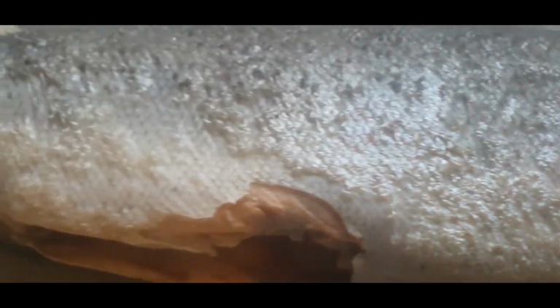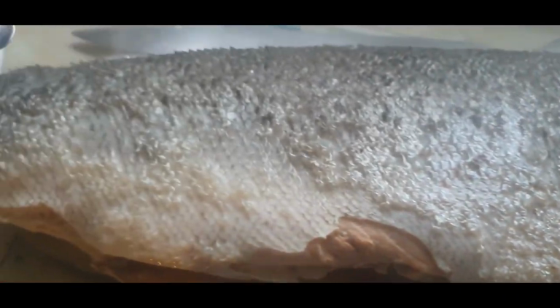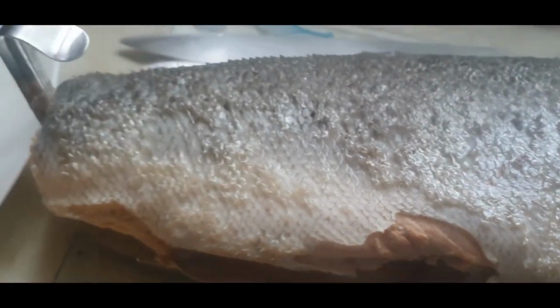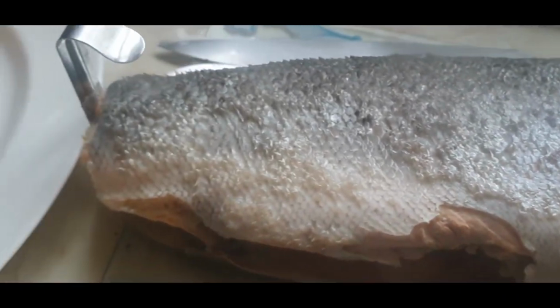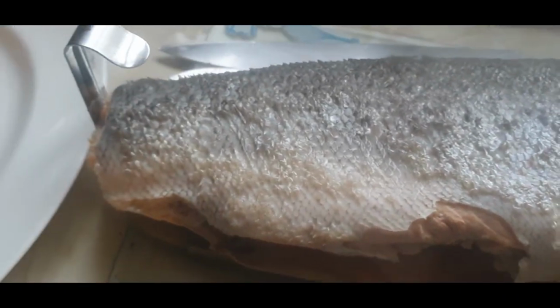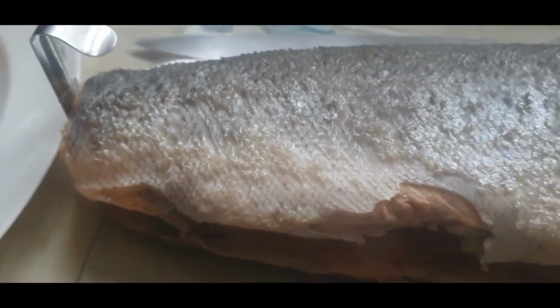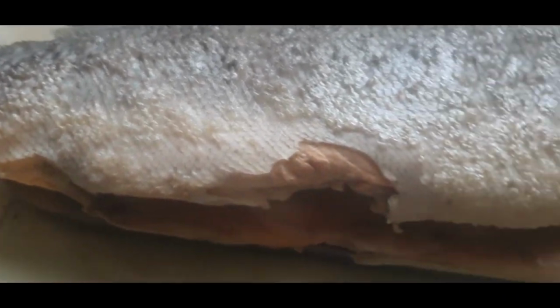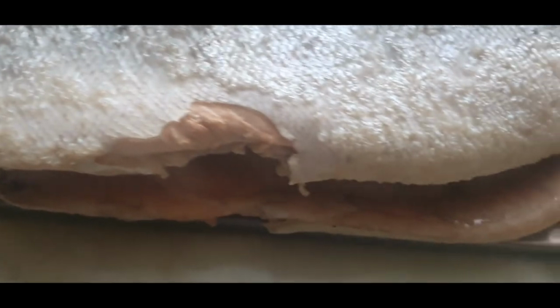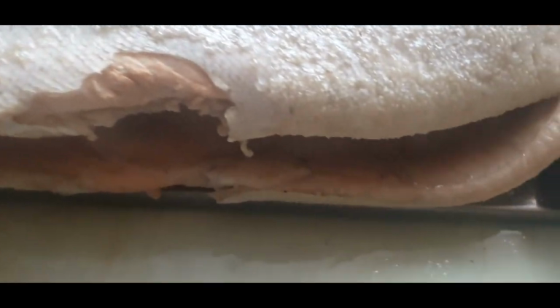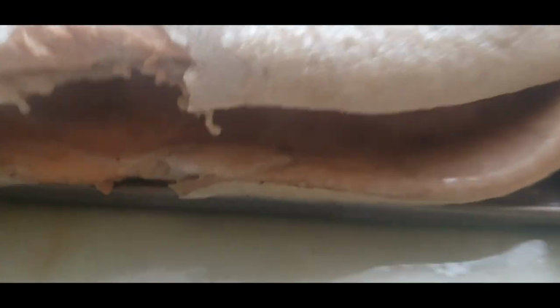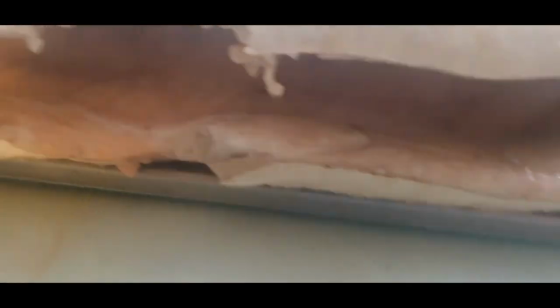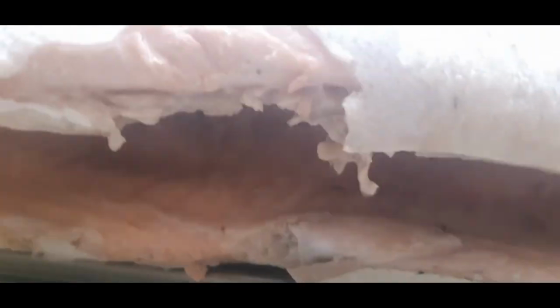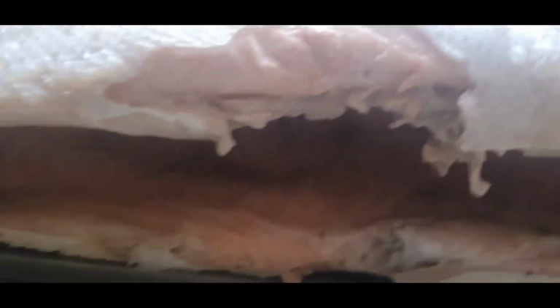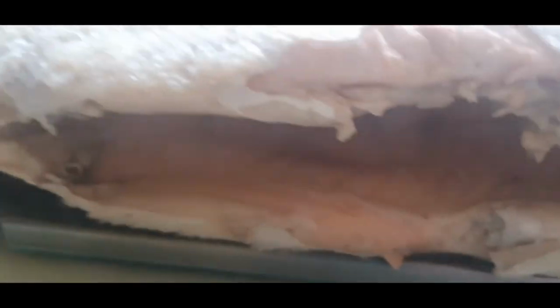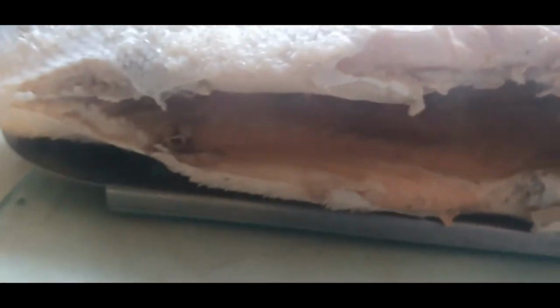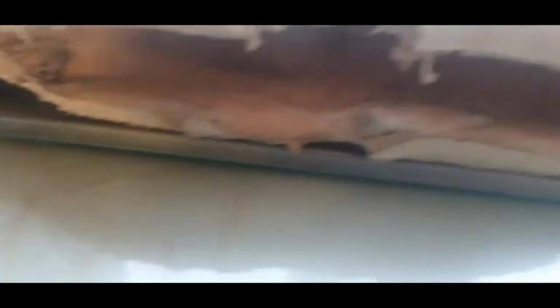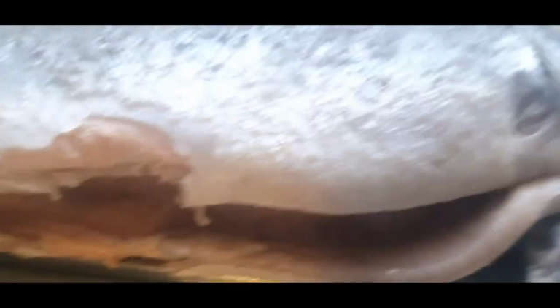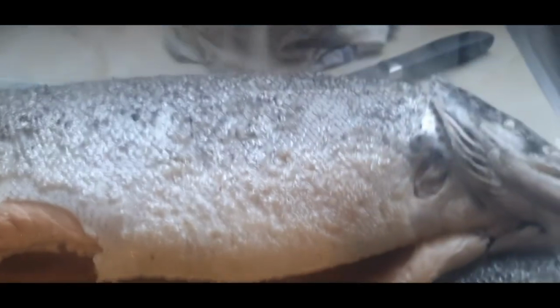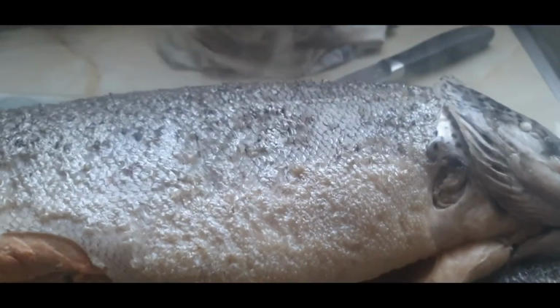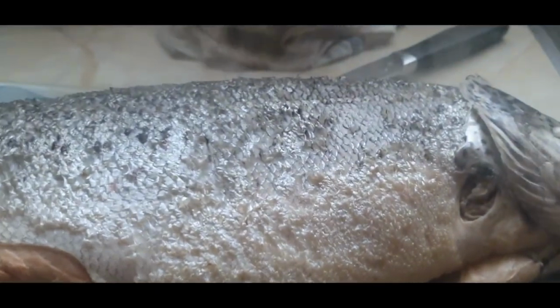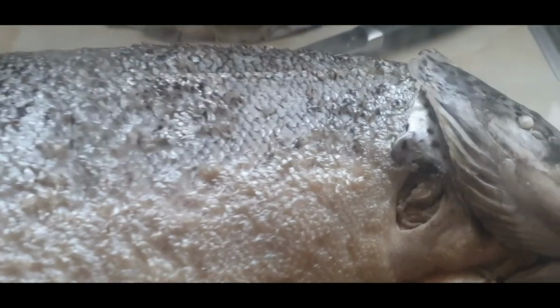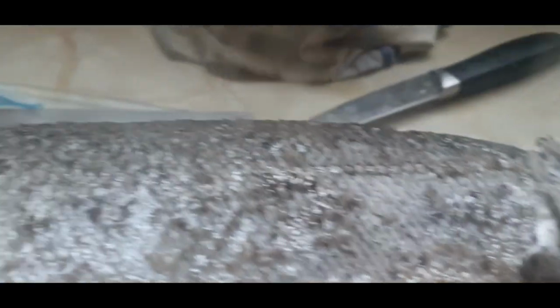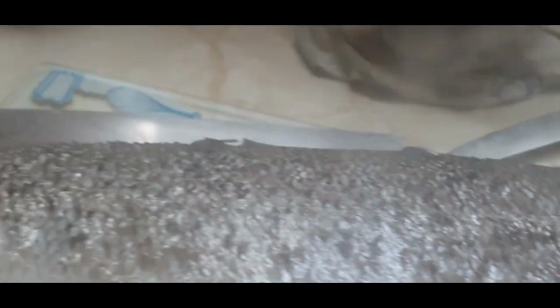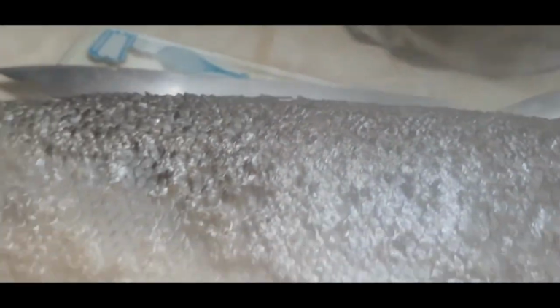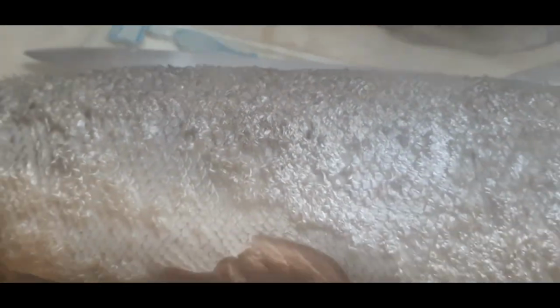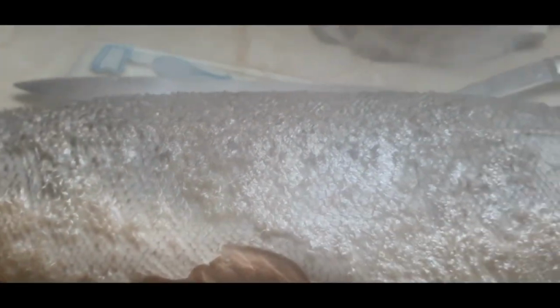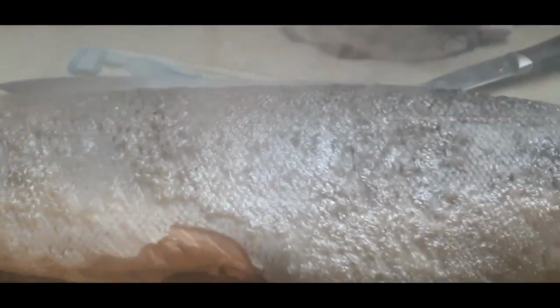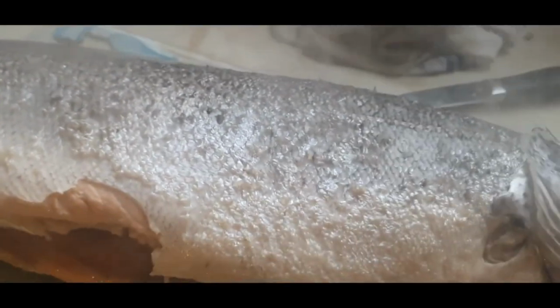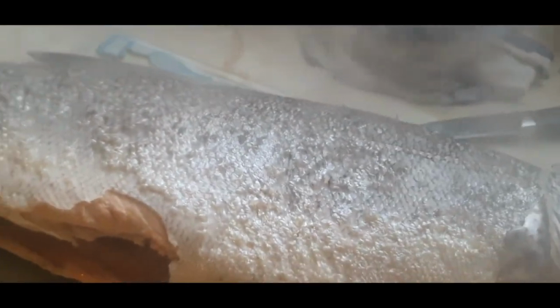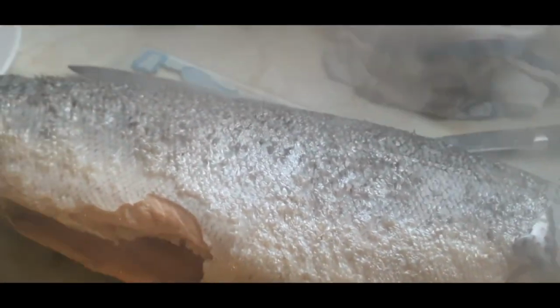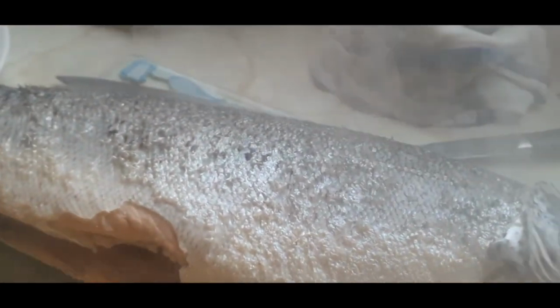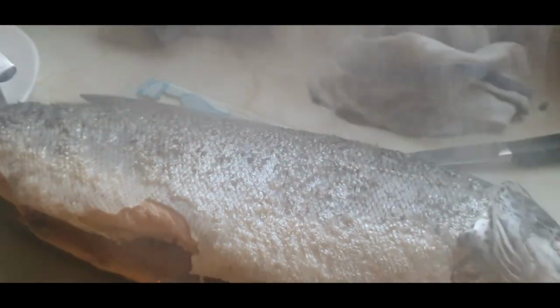That's my salmon cooked. I'm just going to dress him up and I'll be ready to serve him.